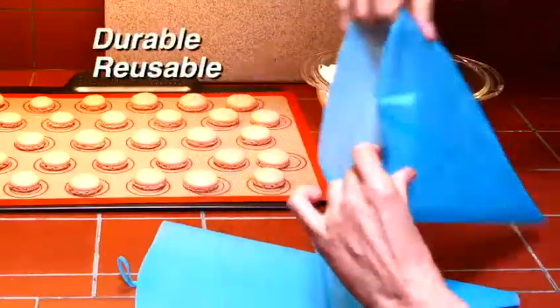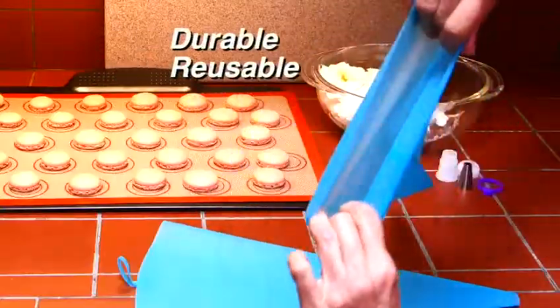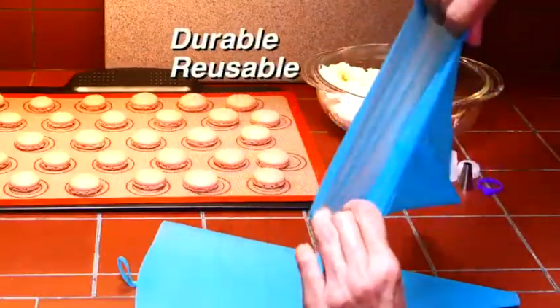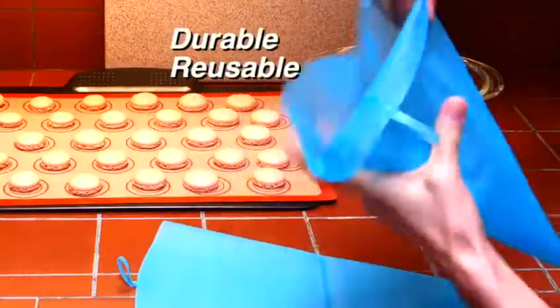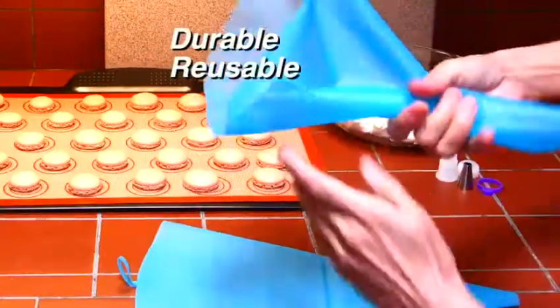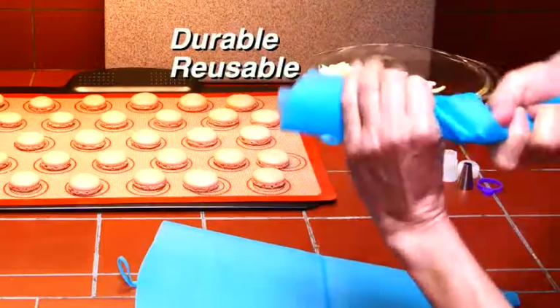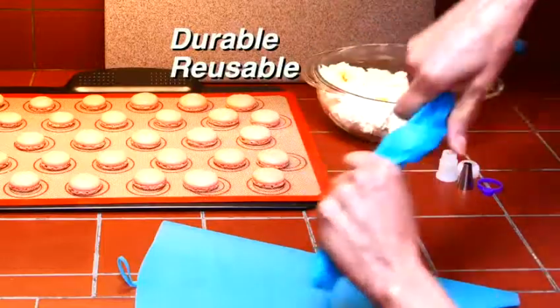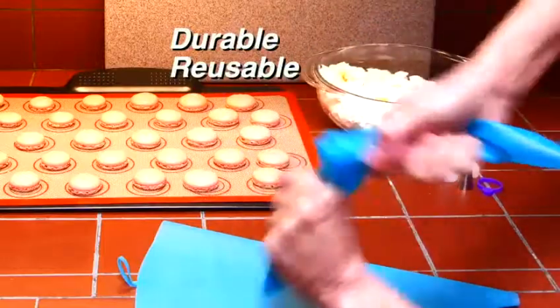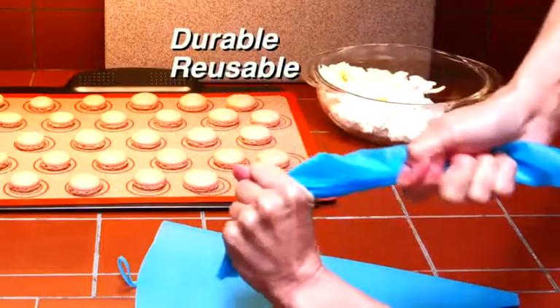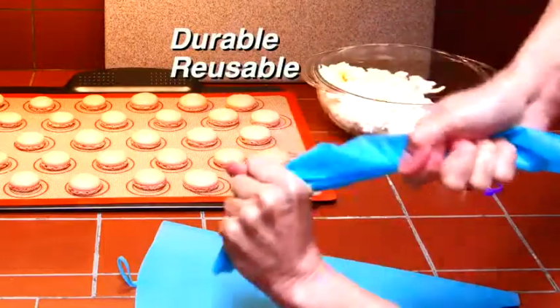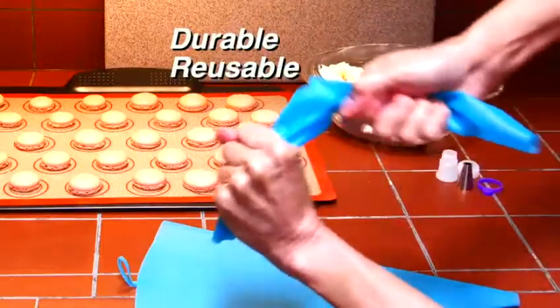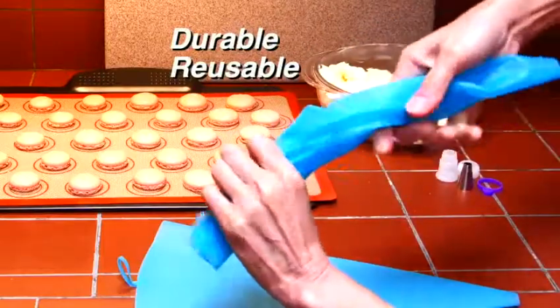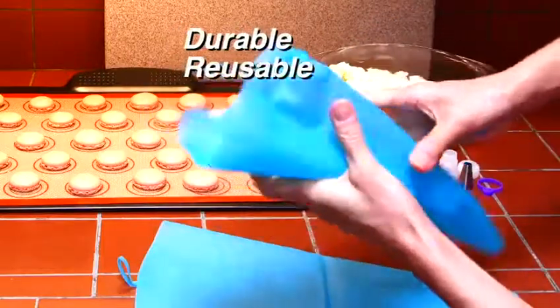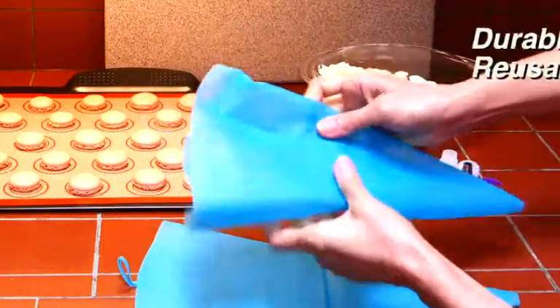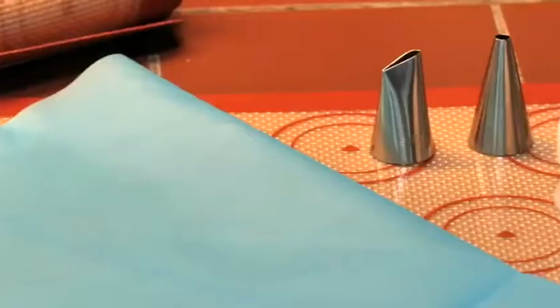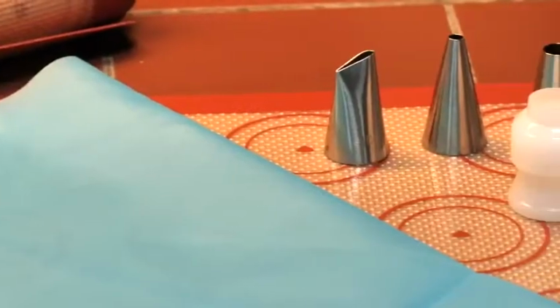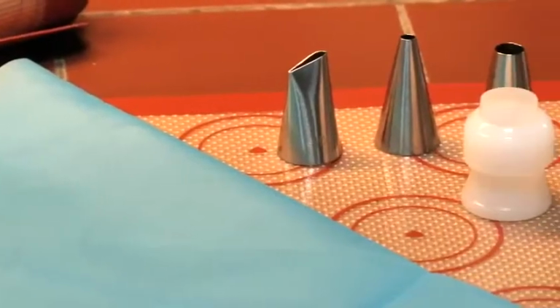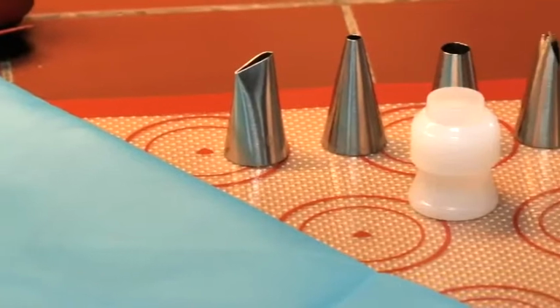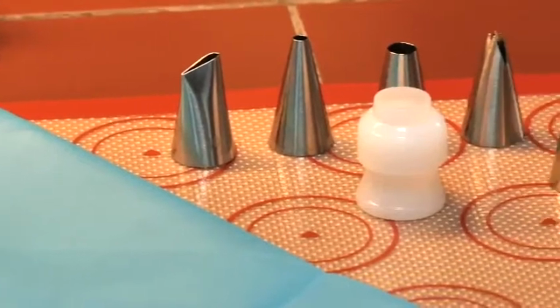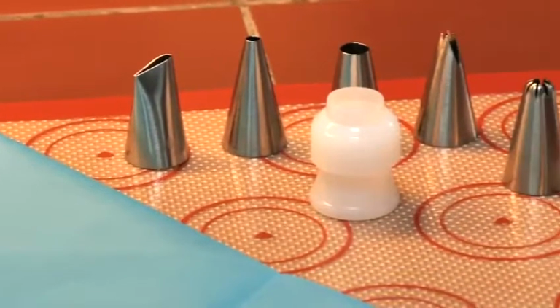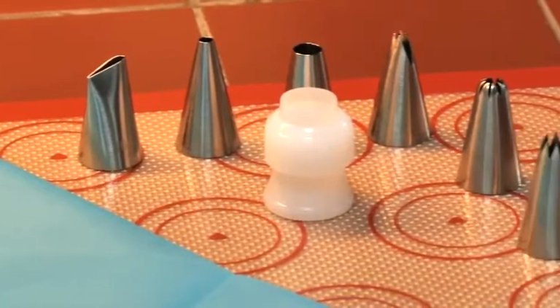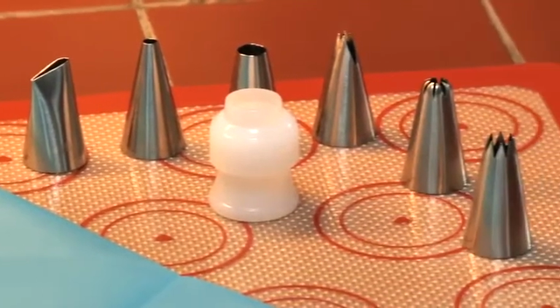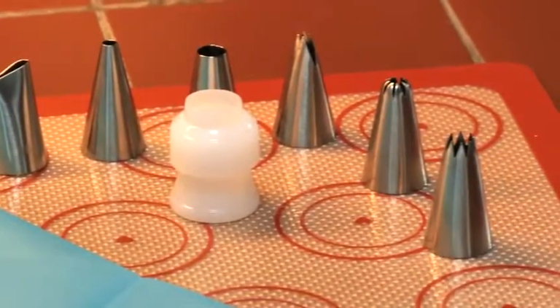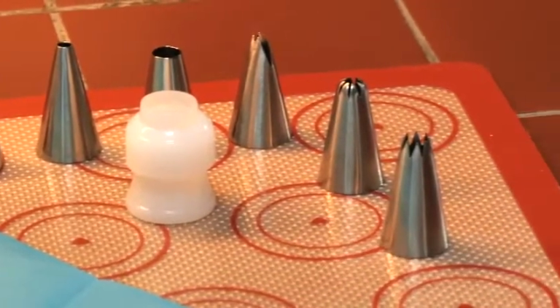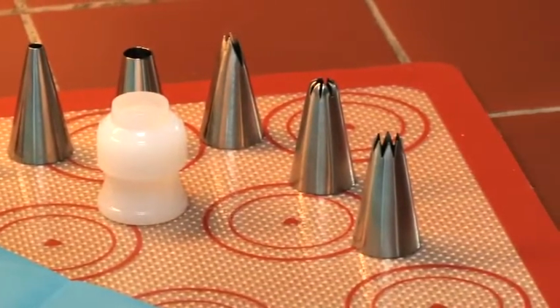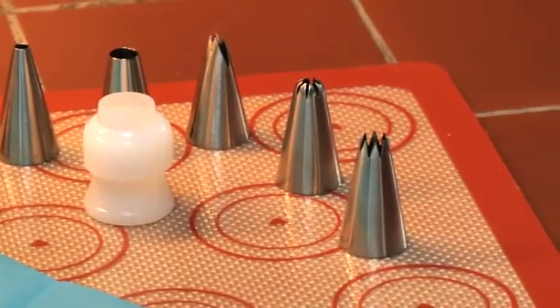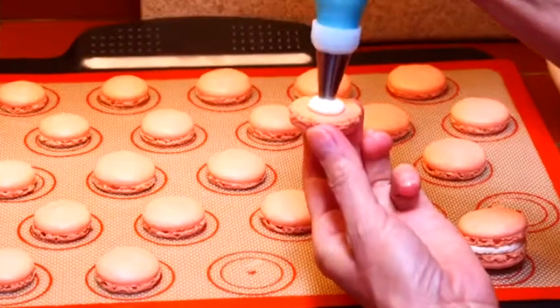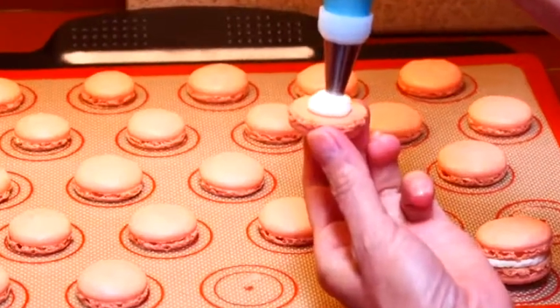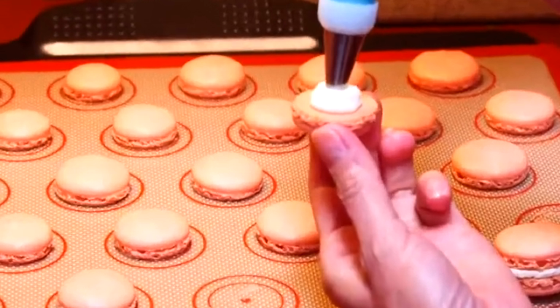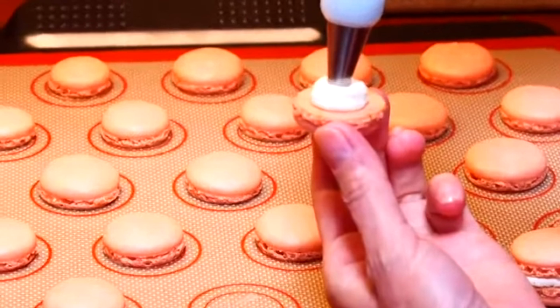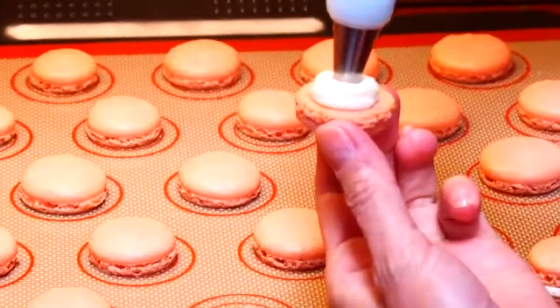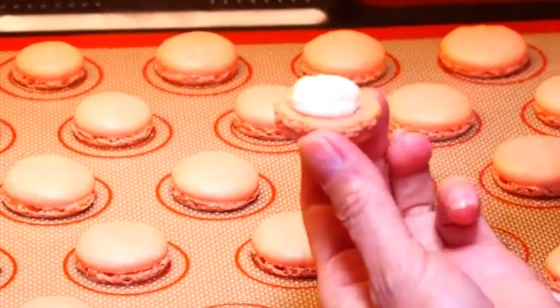The piping bags are extremely durable and flexible, so you can use them over and over again. The piping tips are rust-resistant with seamless welding. They provide versatility for all your decorating needs.